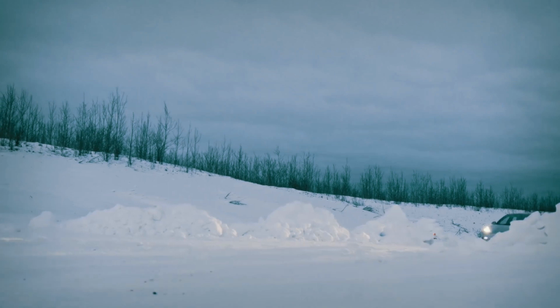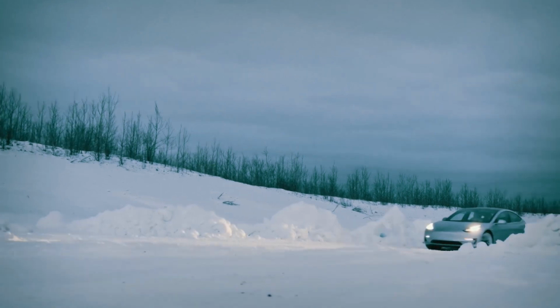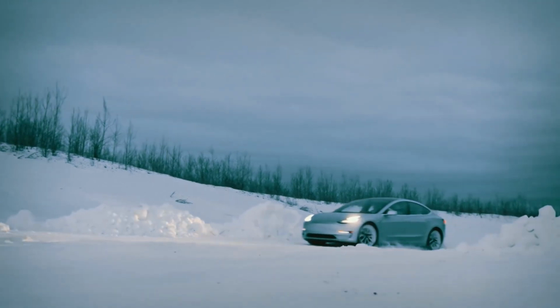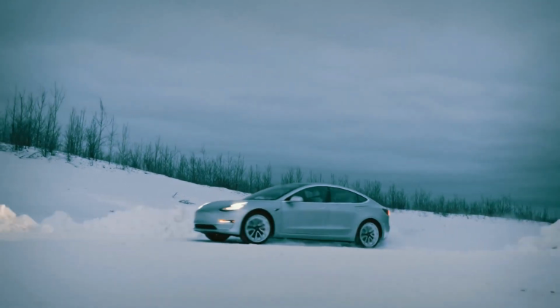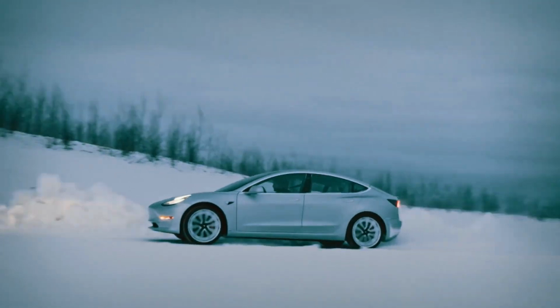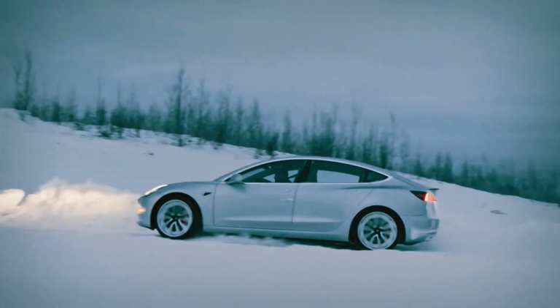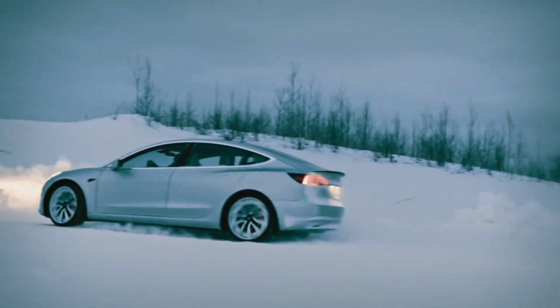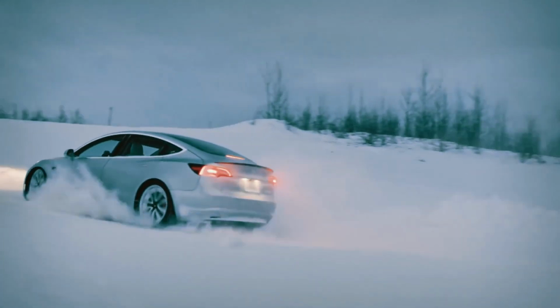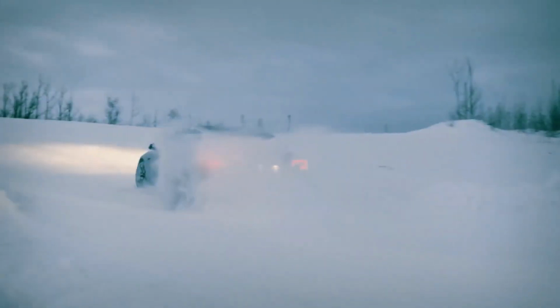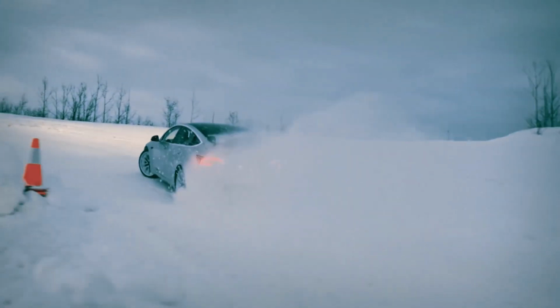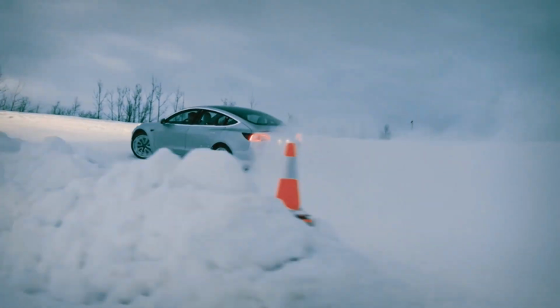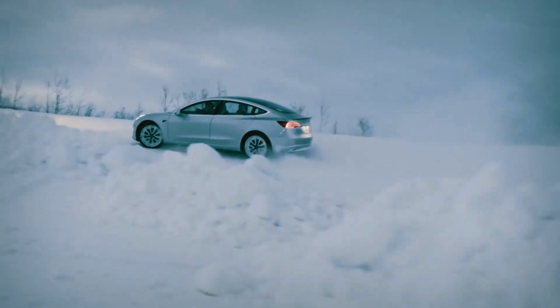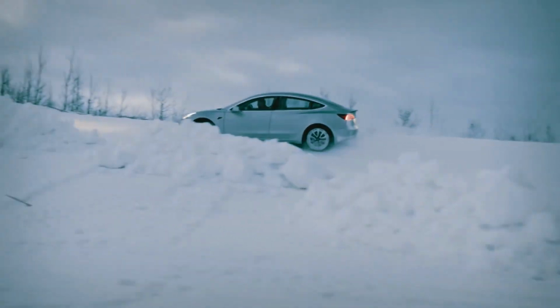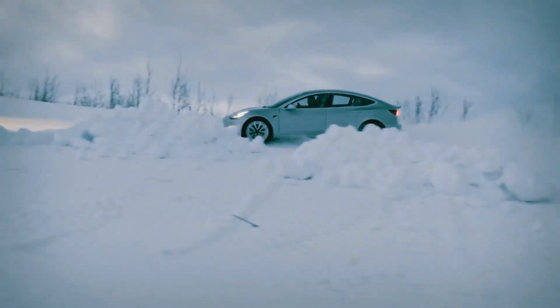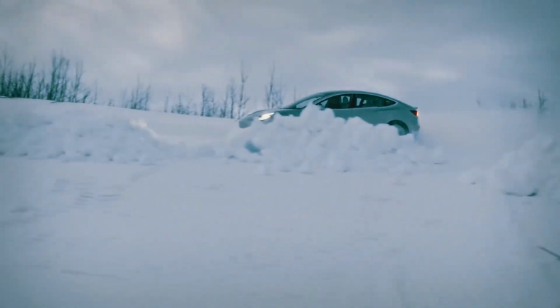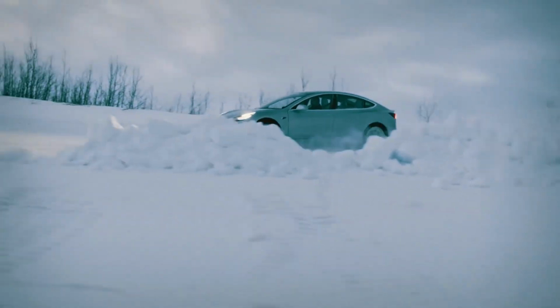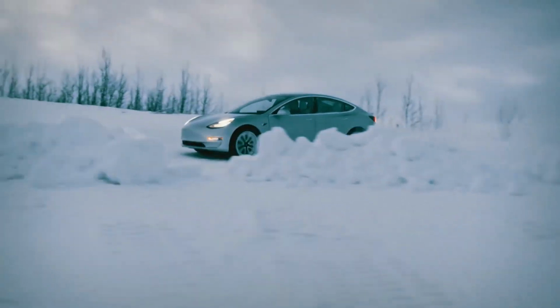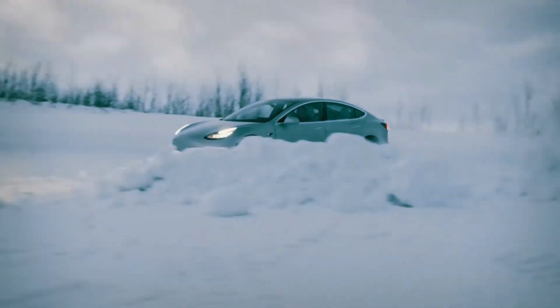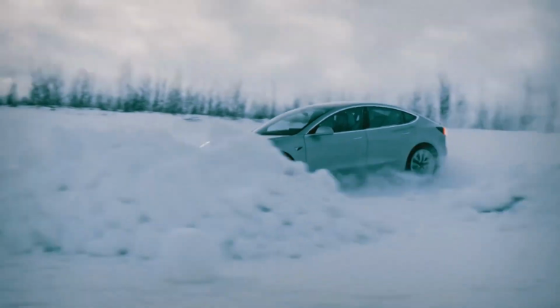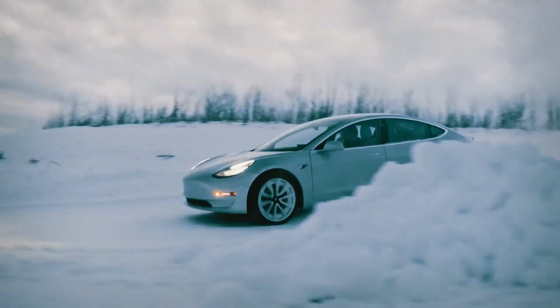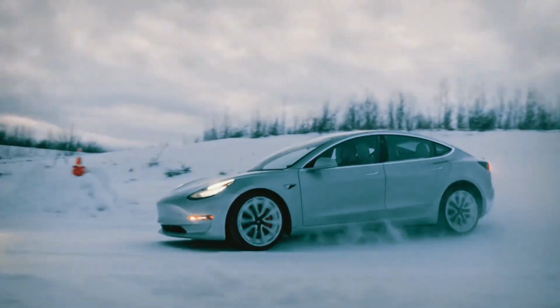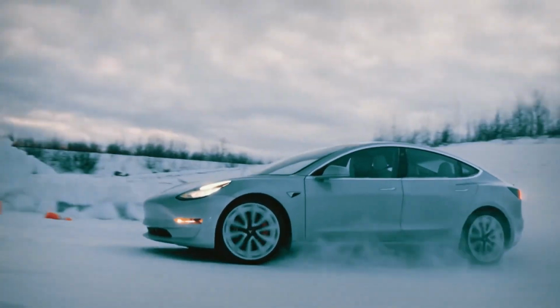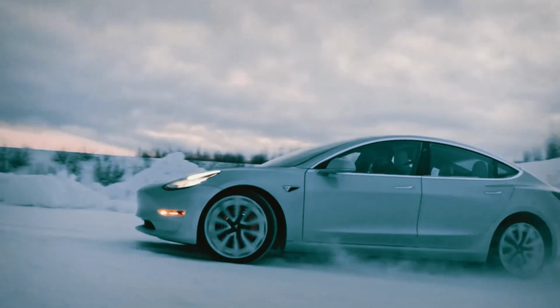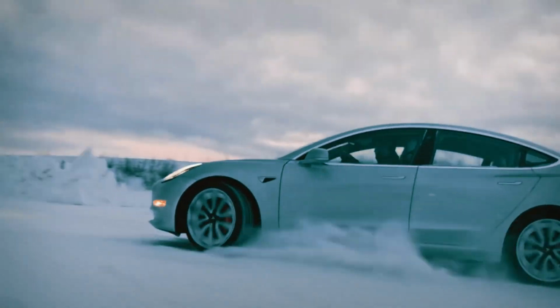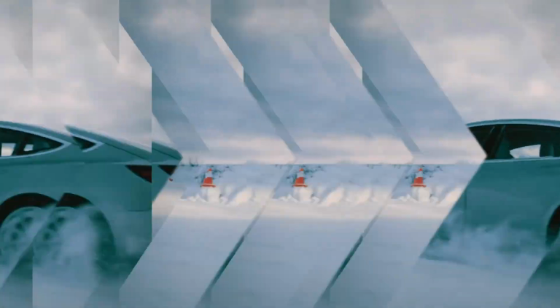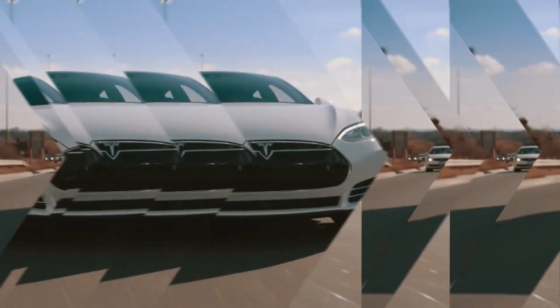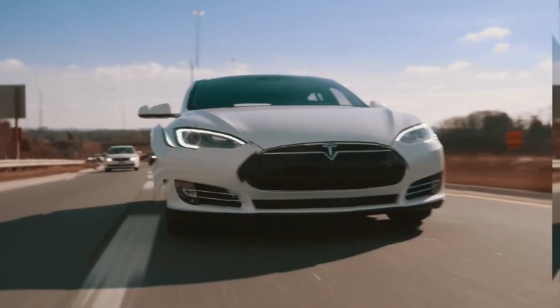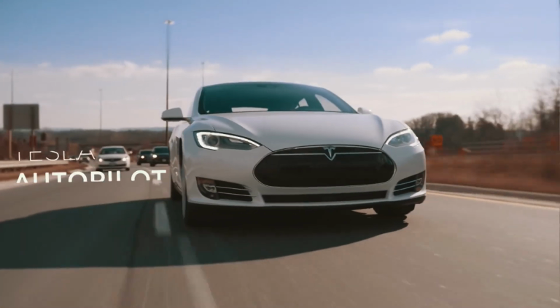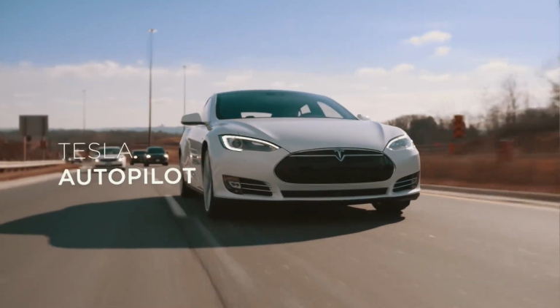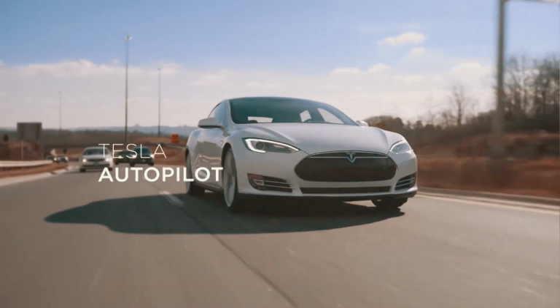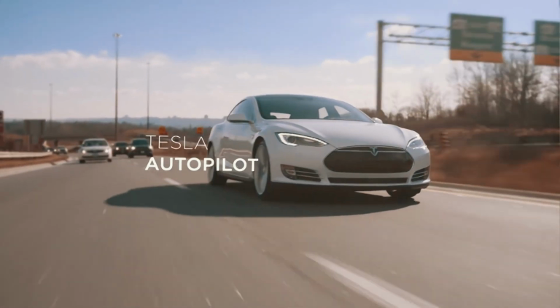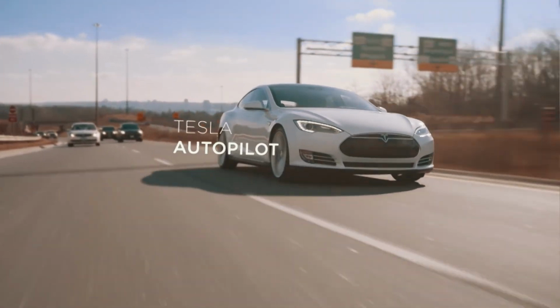Planning to buy a Tesla and not sure which one to go for? To help you out, today we're about to take a thrilling ride through the Tesla lineup. From speed demons to family-friendly SUVs, Tesla has it all. Let's dive in and compare these remarkable electric vehicles.